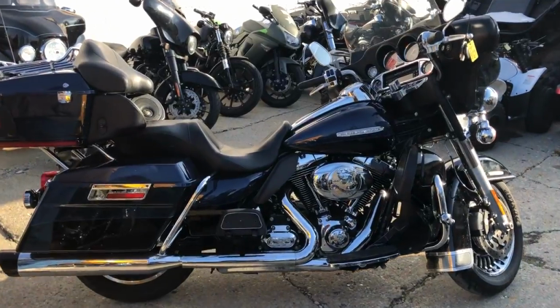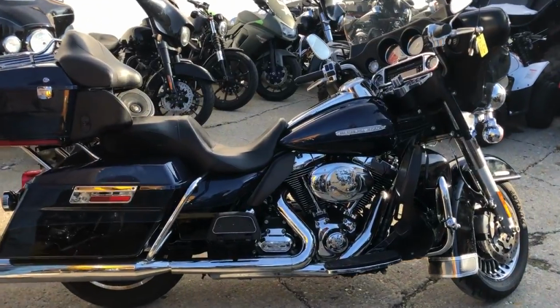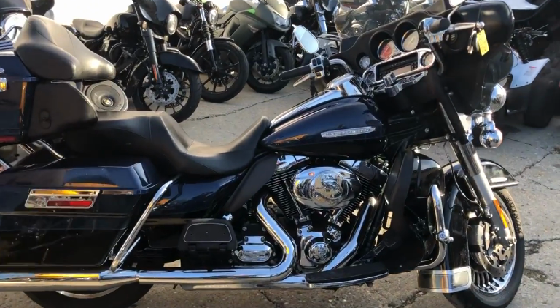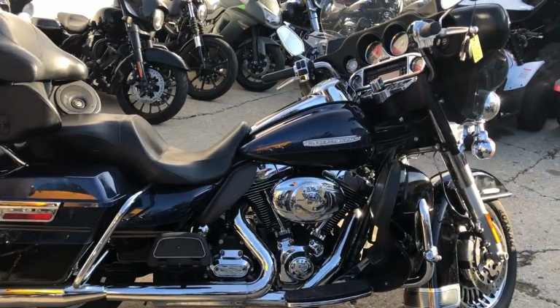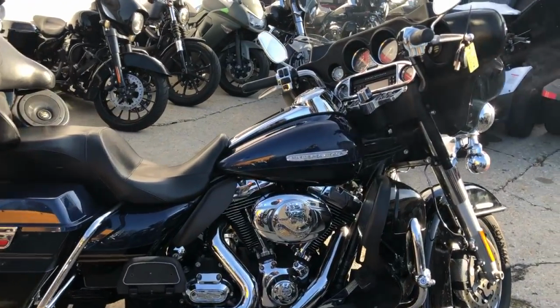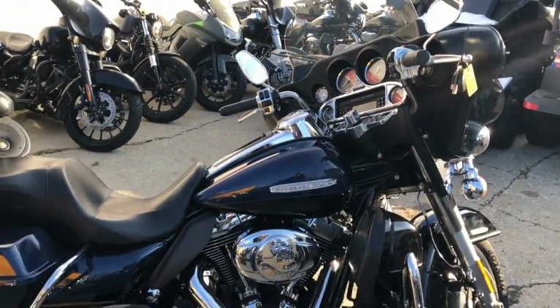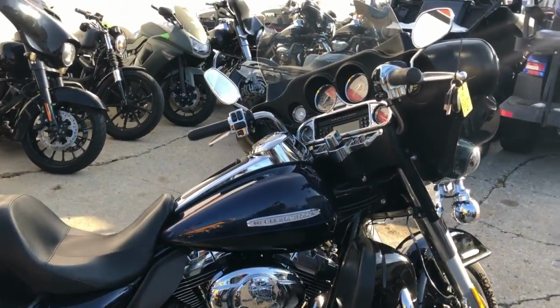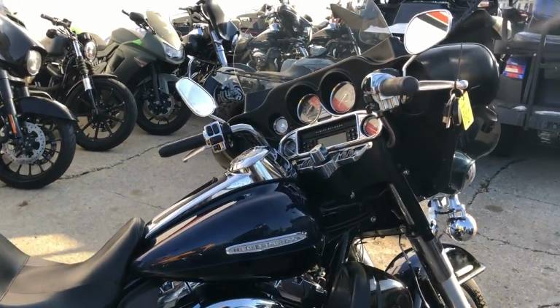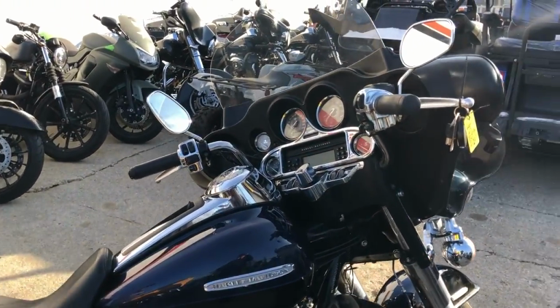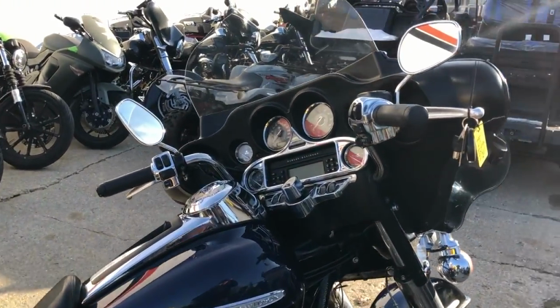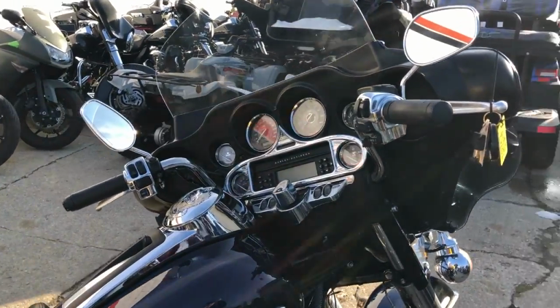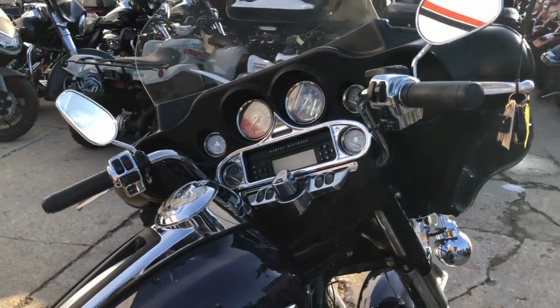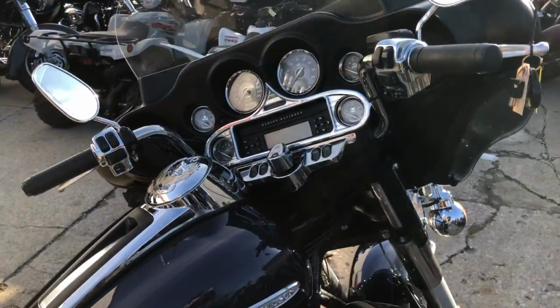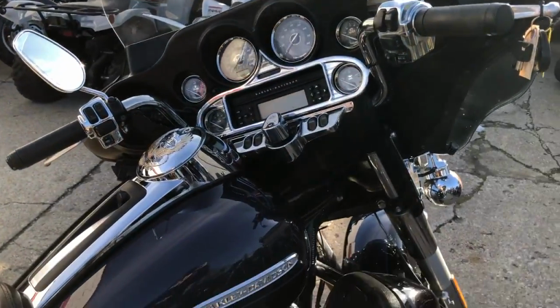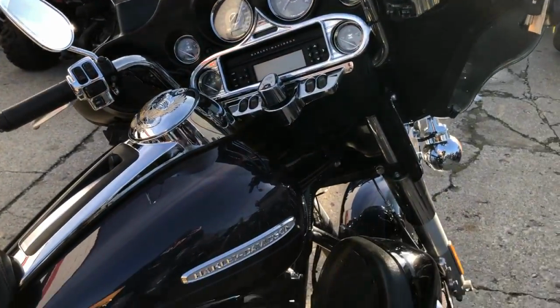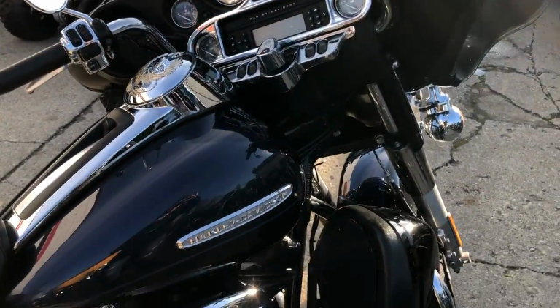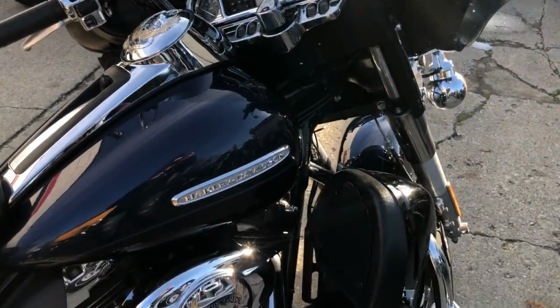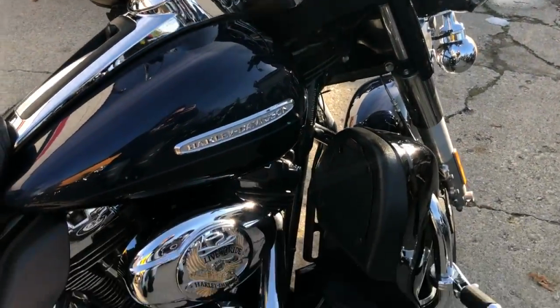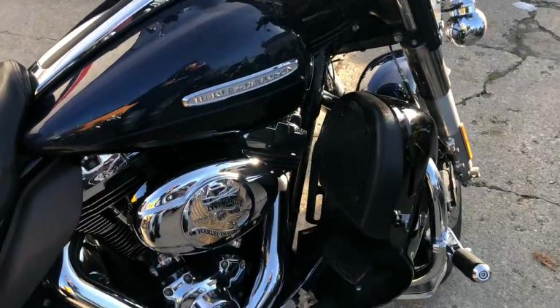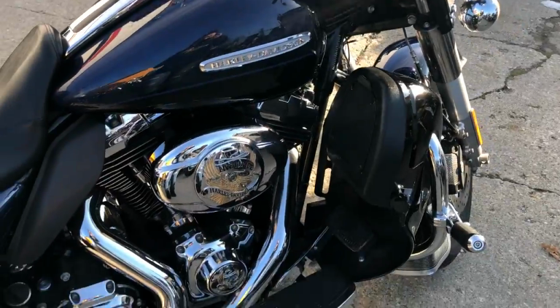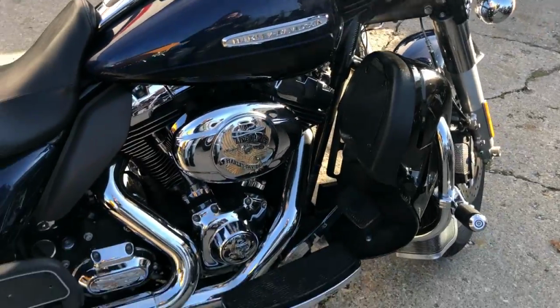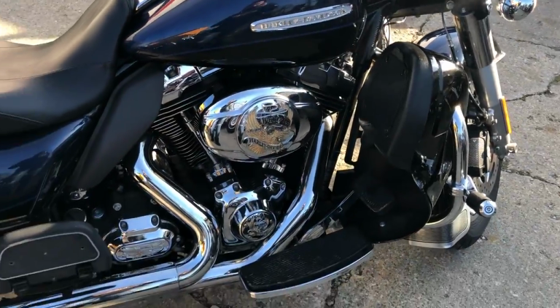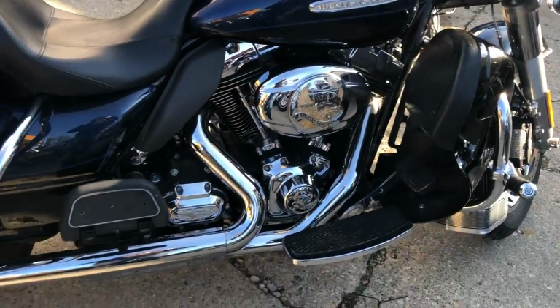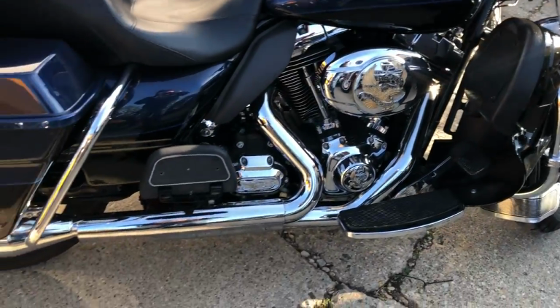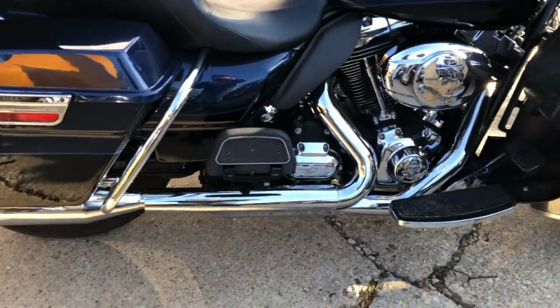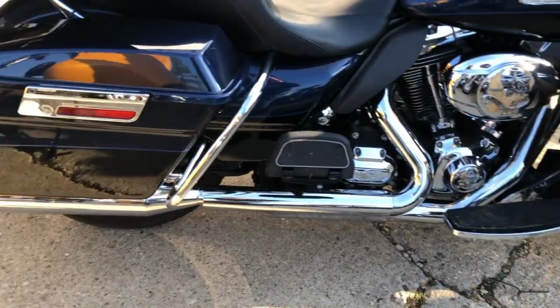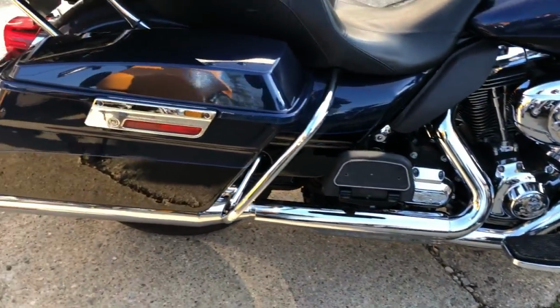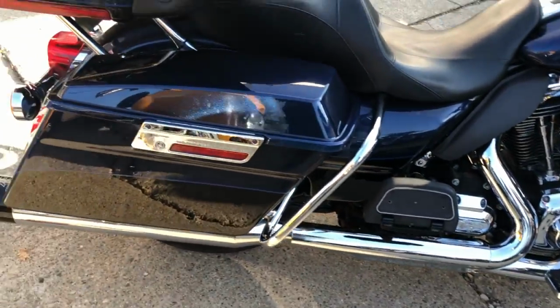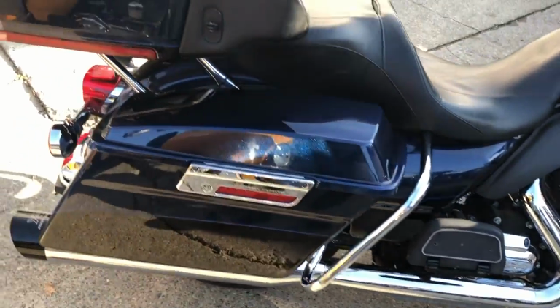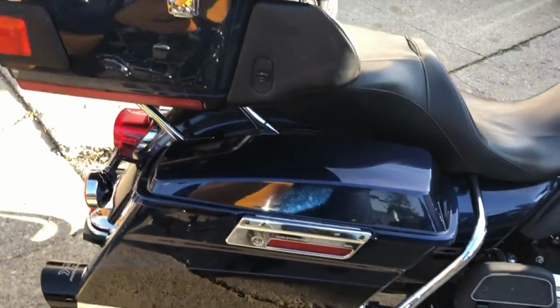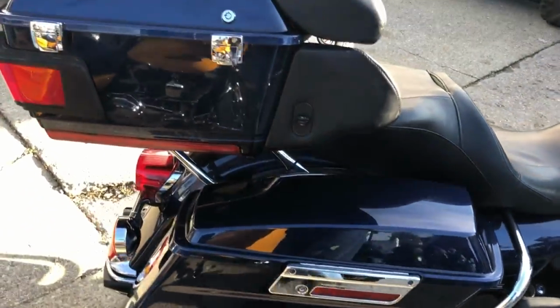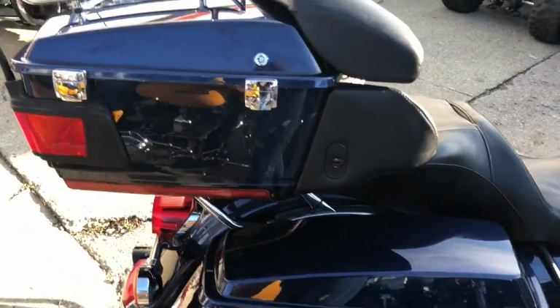Hey guys, ApprovalPowerSports.com here, got a 2012 Ultra Limited Electra-glide for sale. Comes in that big blue pearl and black two-tone paint.